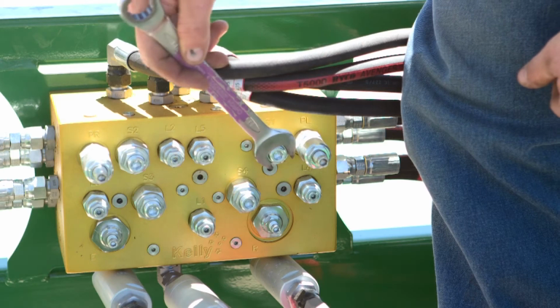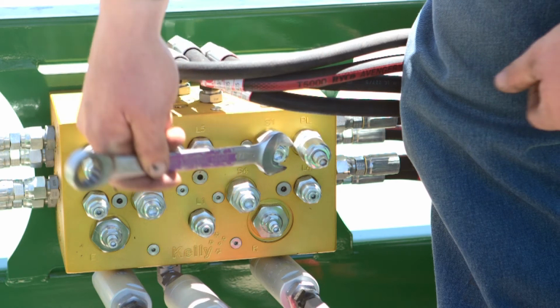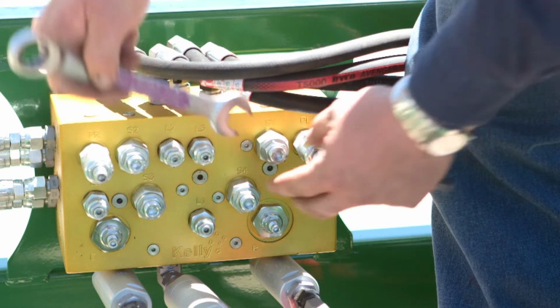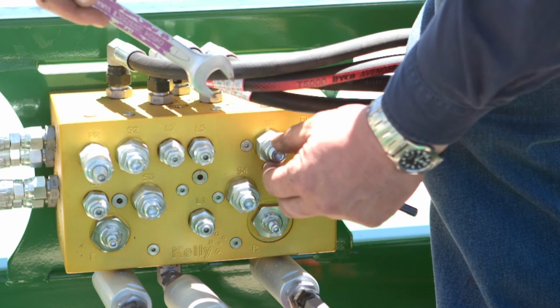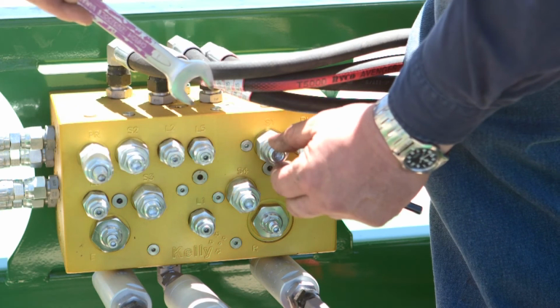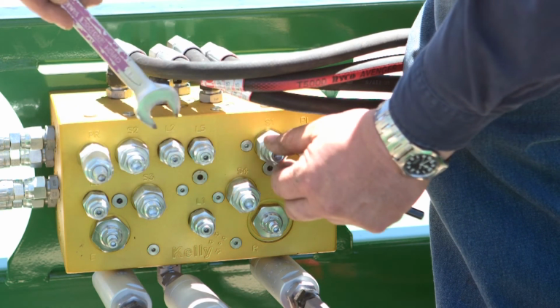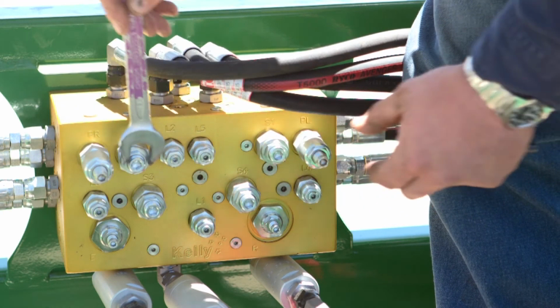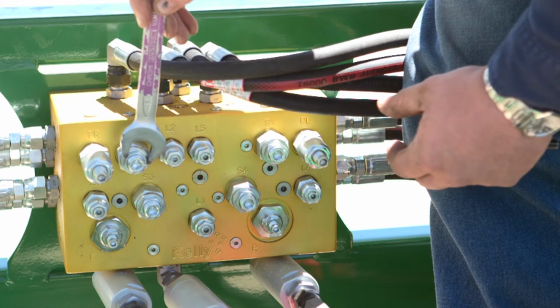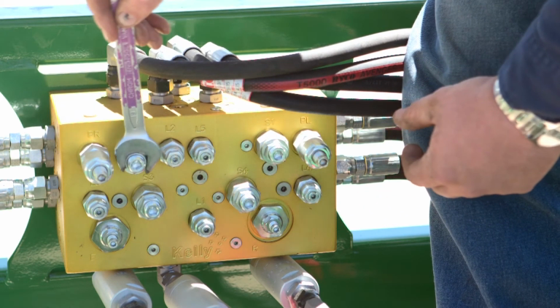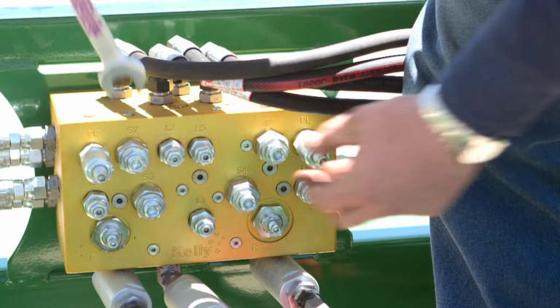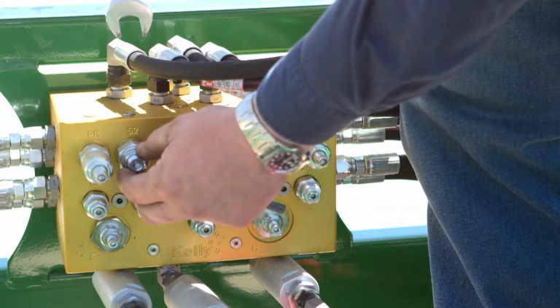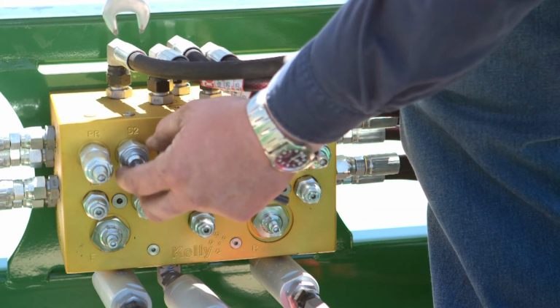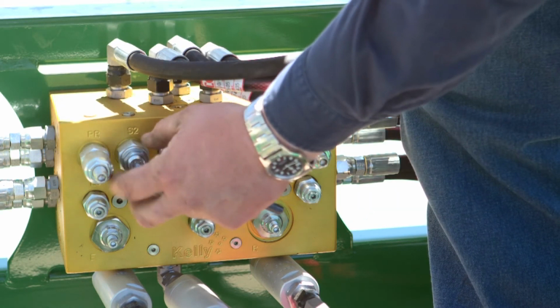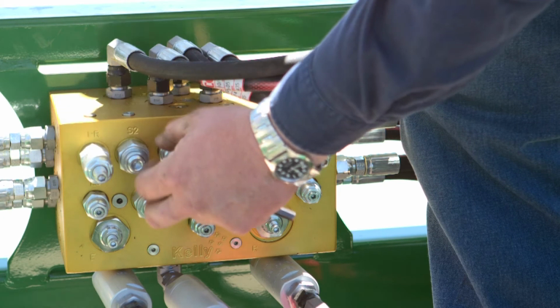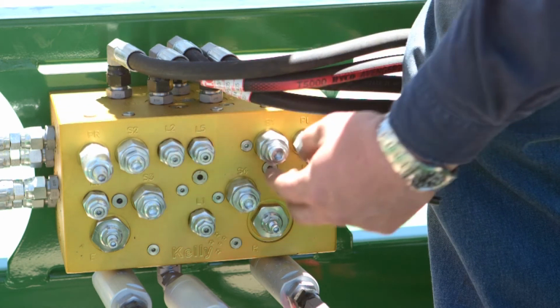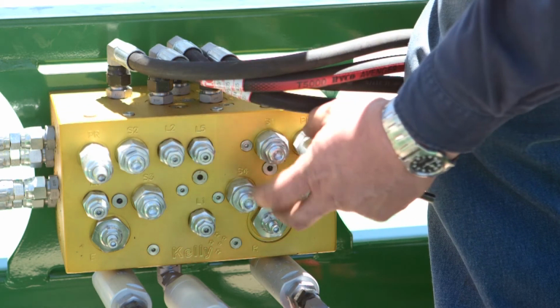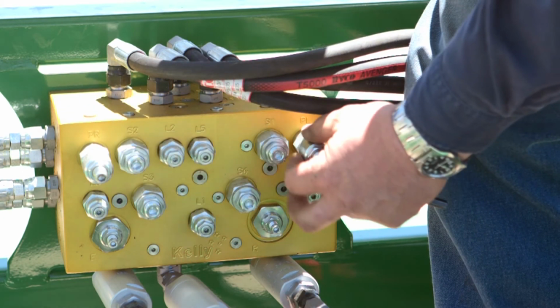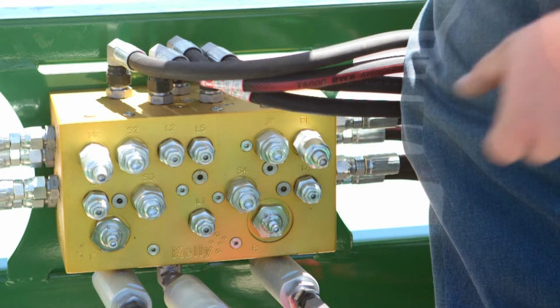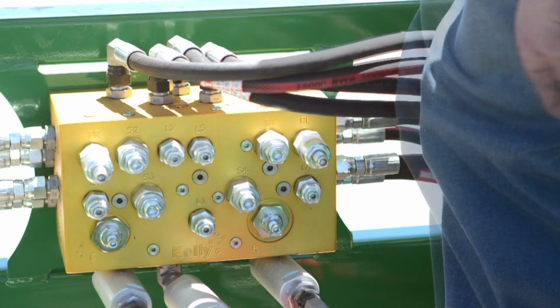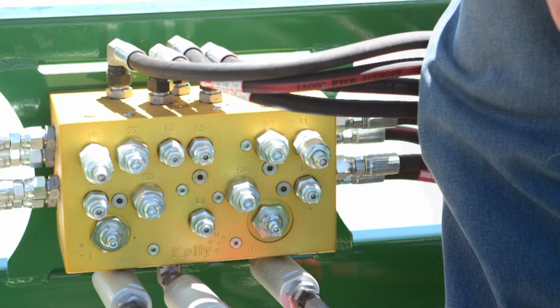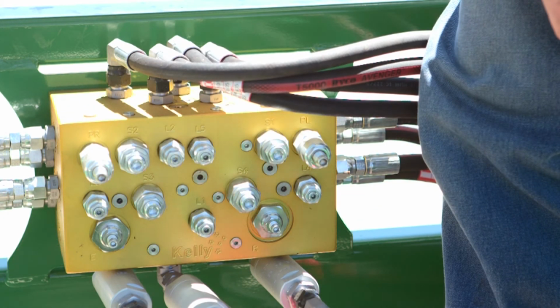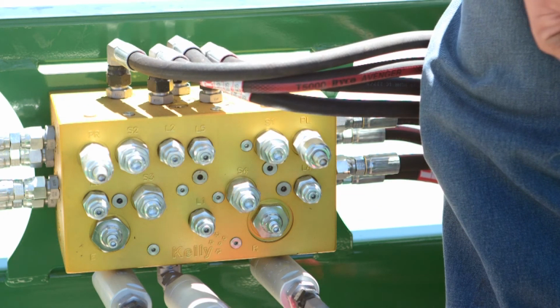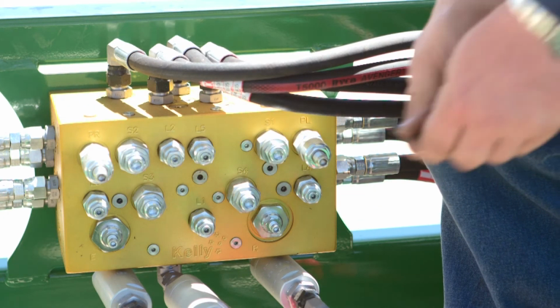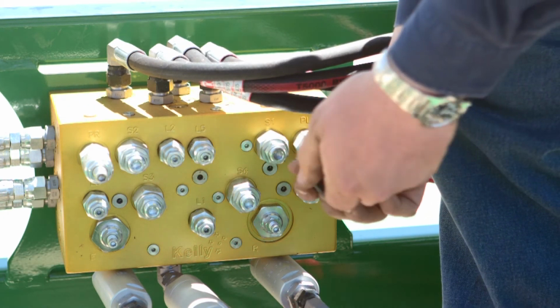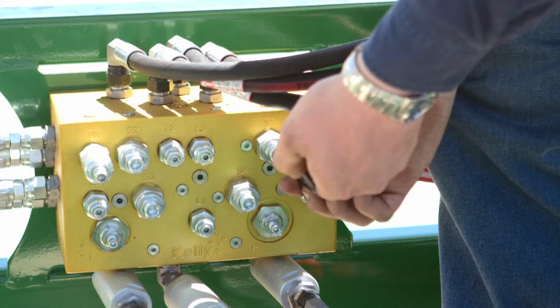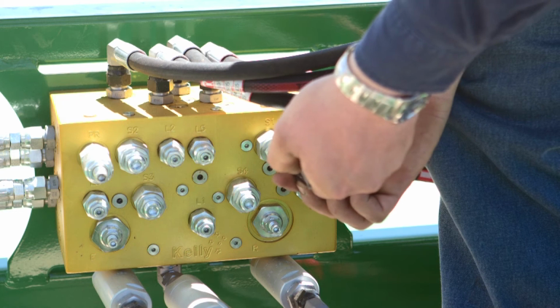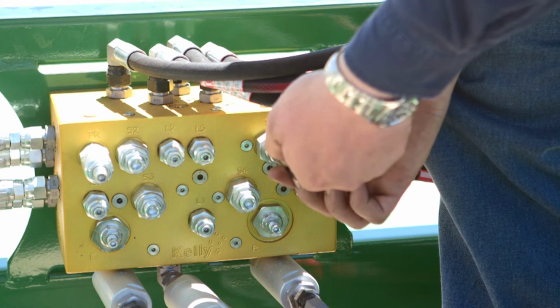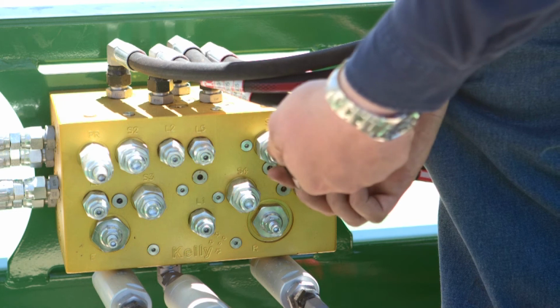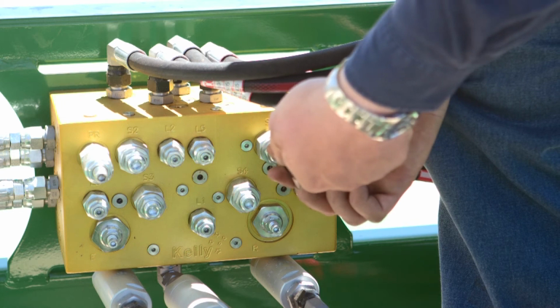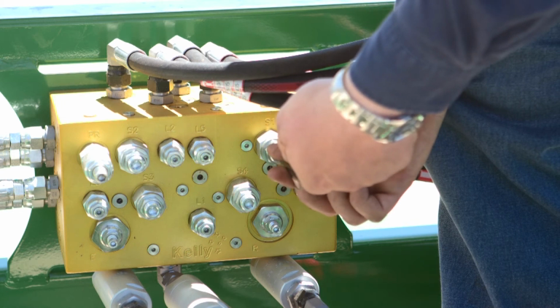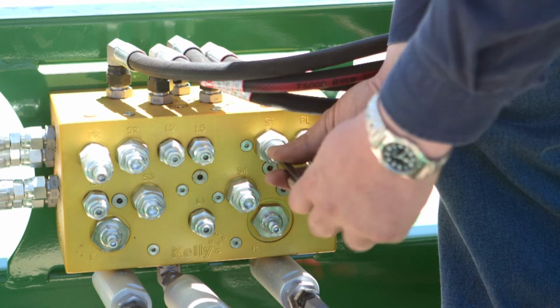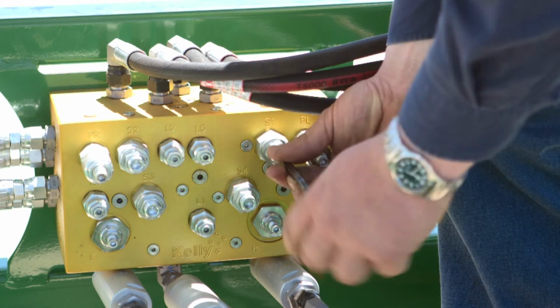Loosen the locking nuts on the valves marked S1 and S2. Using an Allen wrench, turn the adjustment screw clockwise on the valves S1 and S2 until they bottom out.